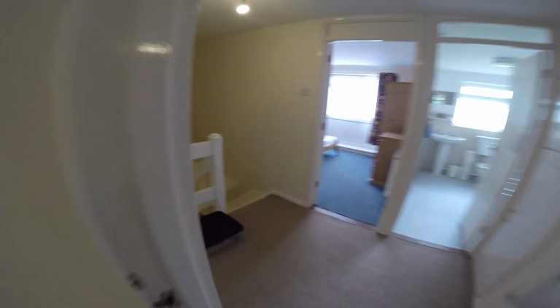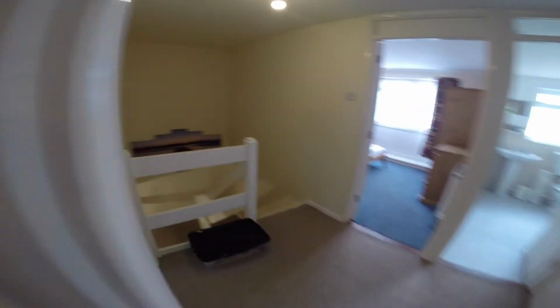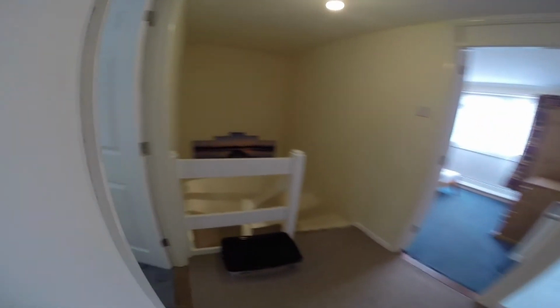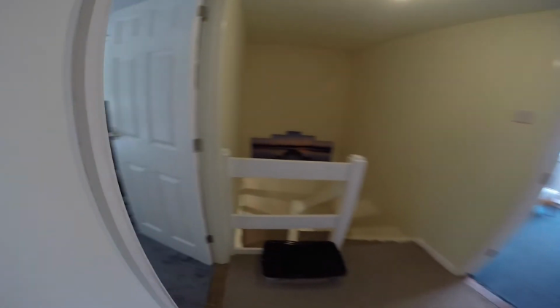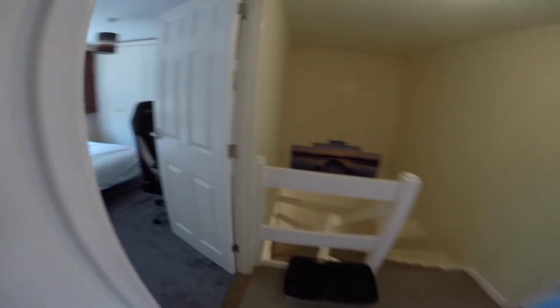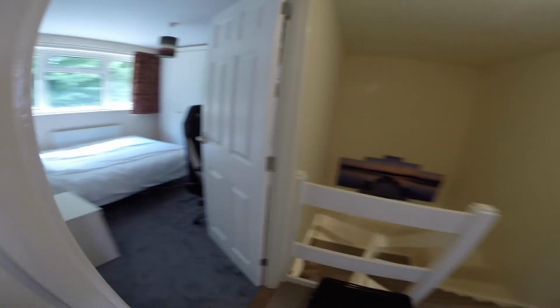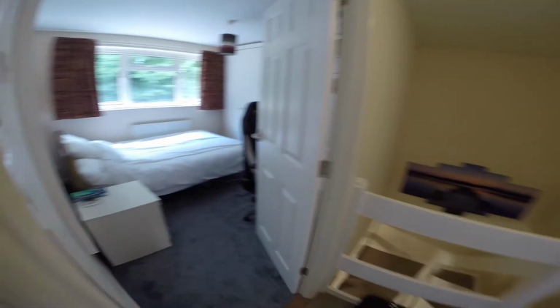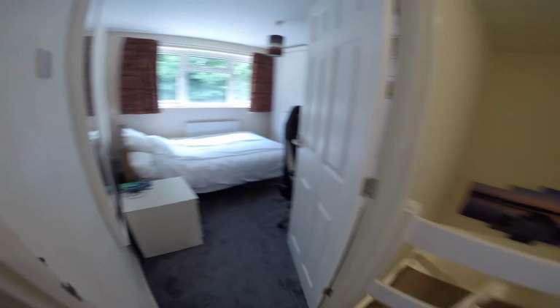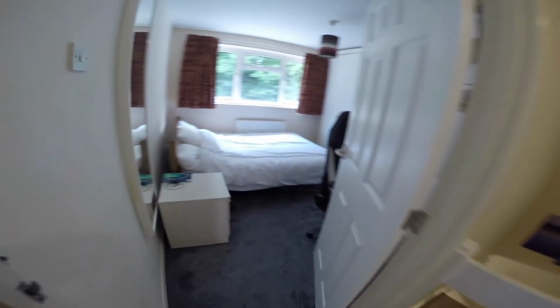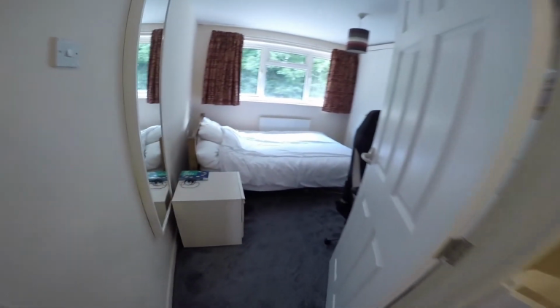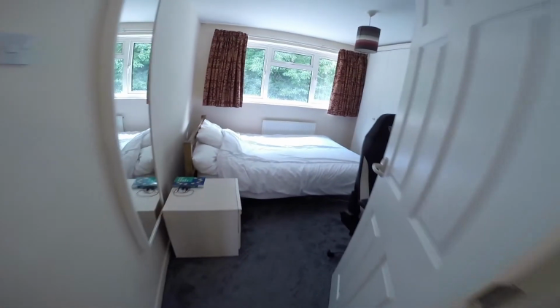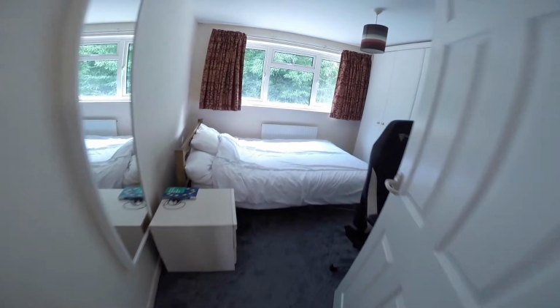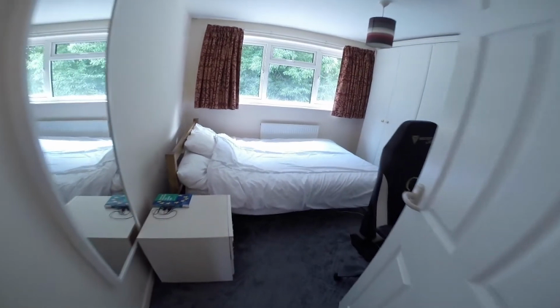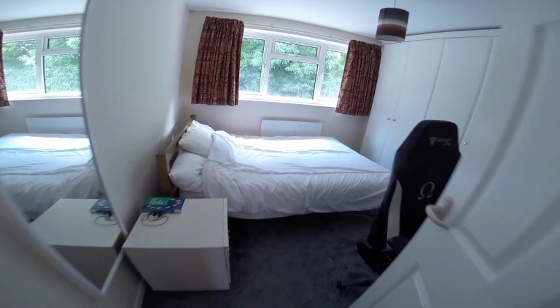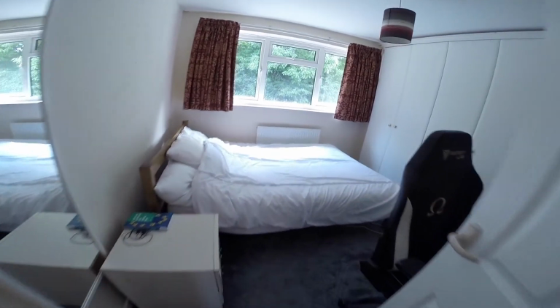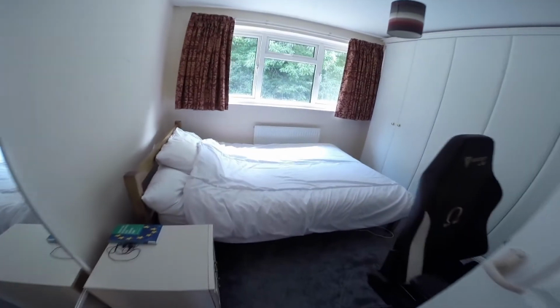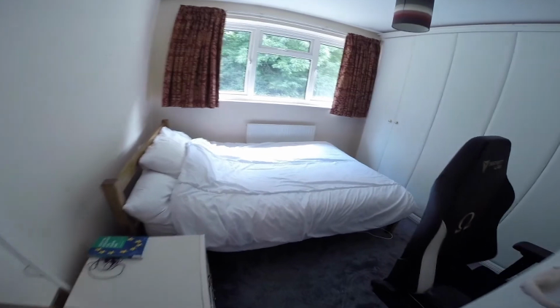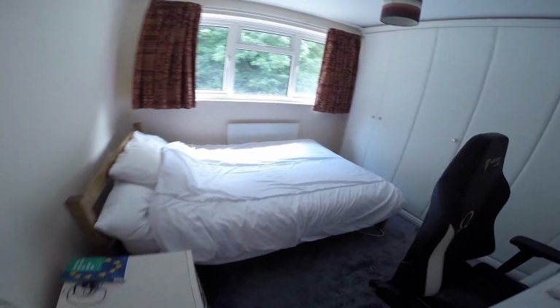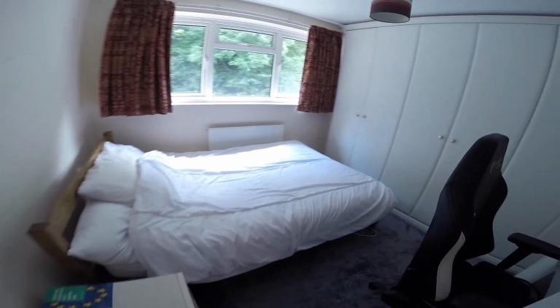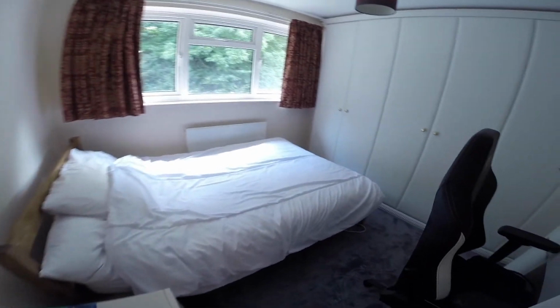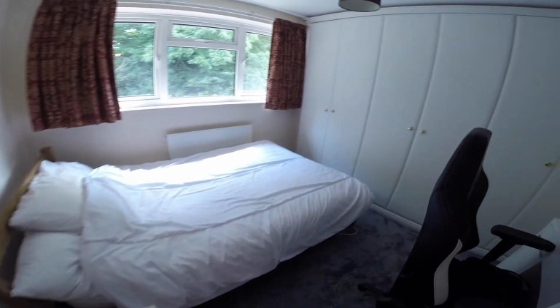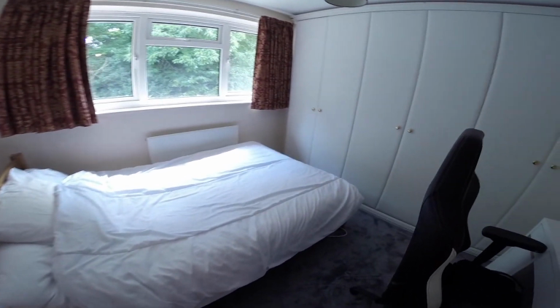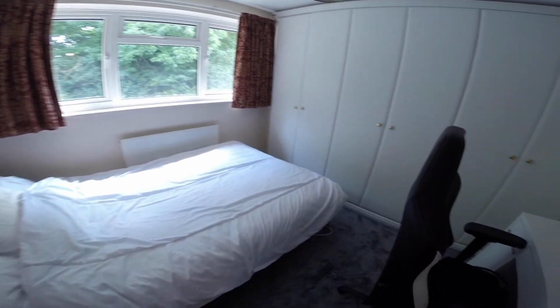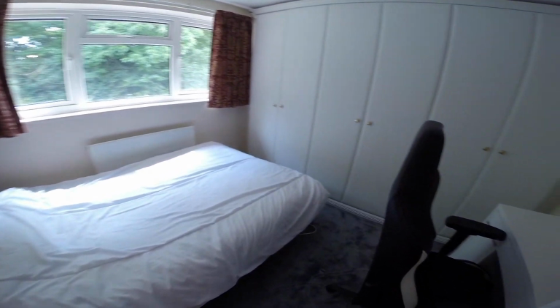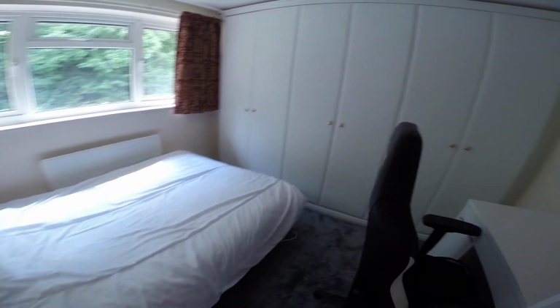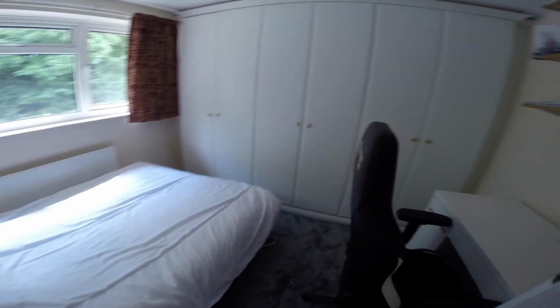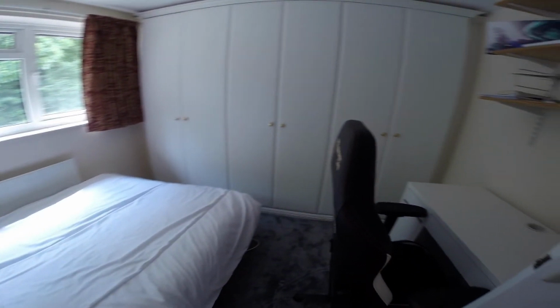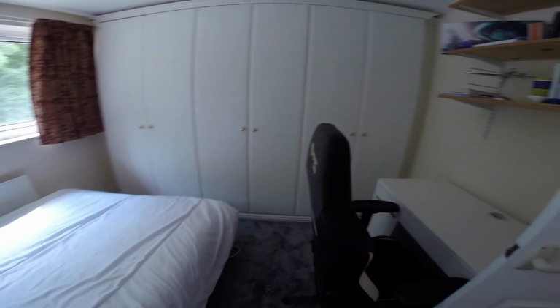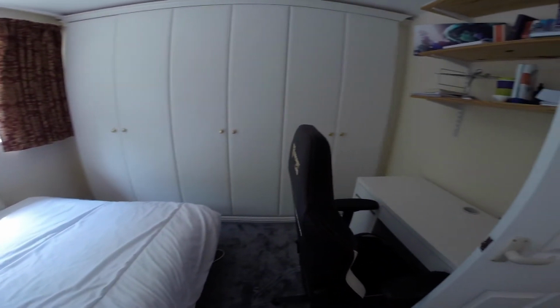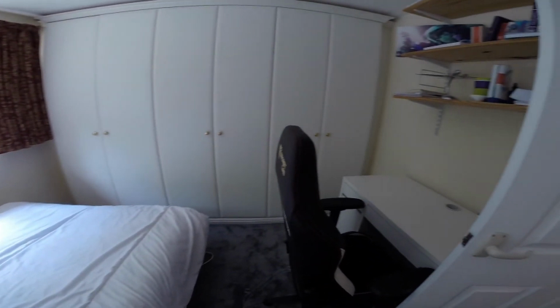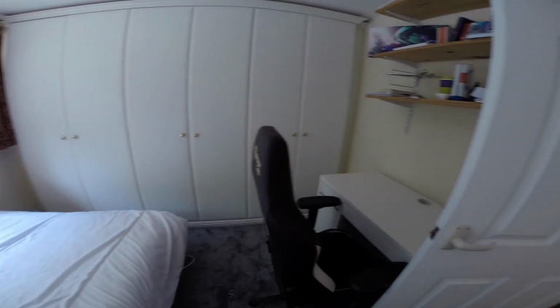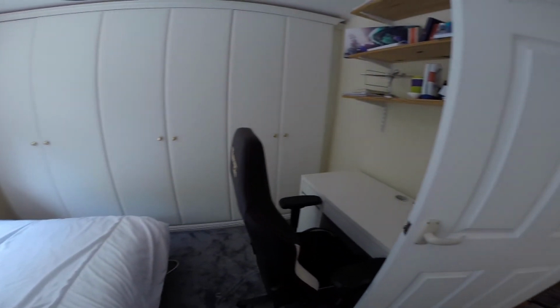And just next door we have the last of the bedrooms. A bright room, with a bed, lots of storage space and a desk.